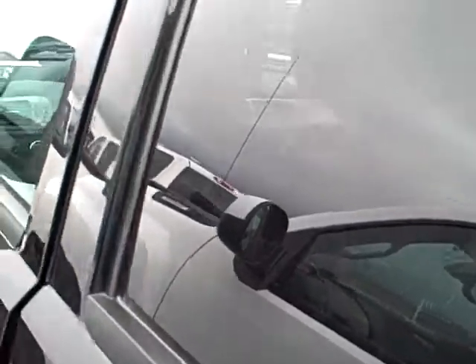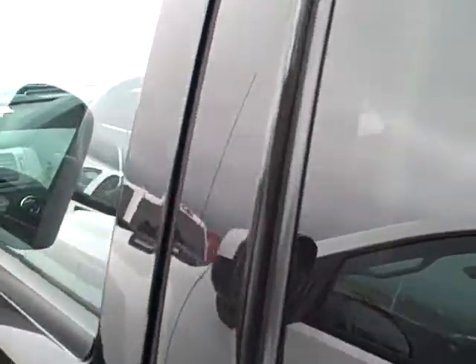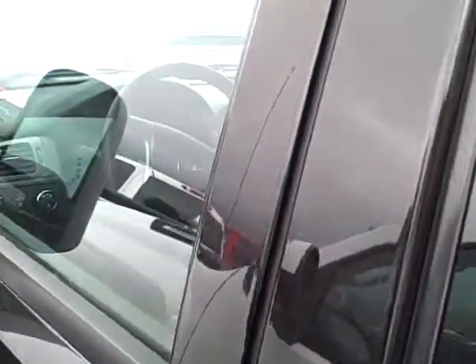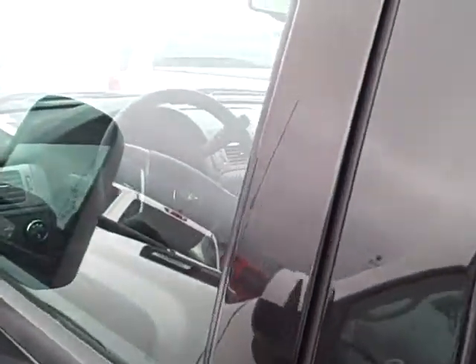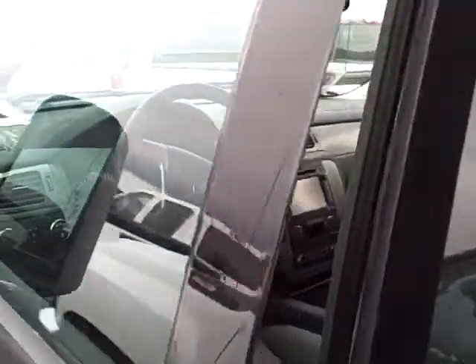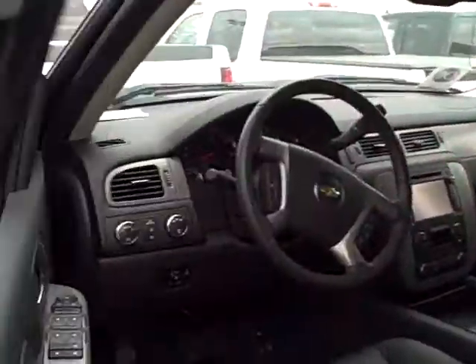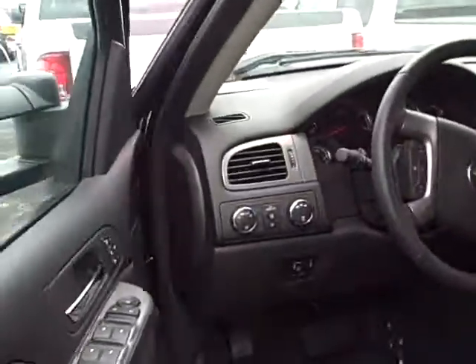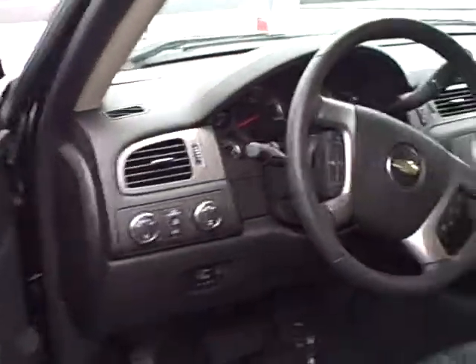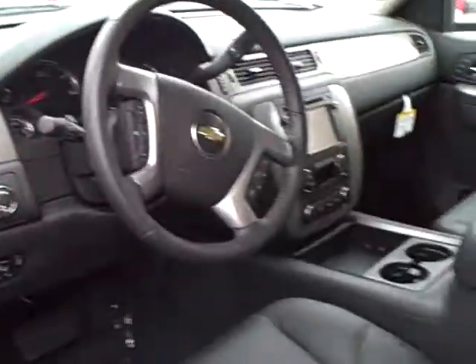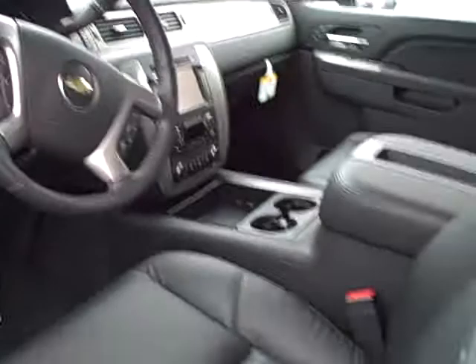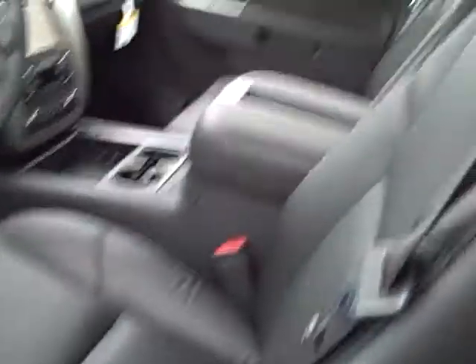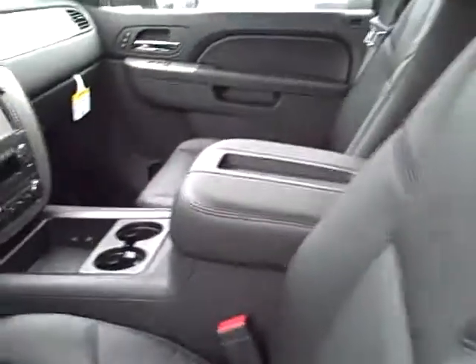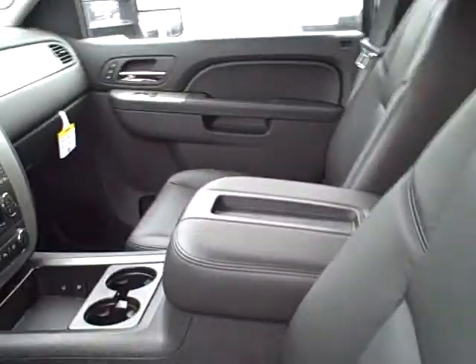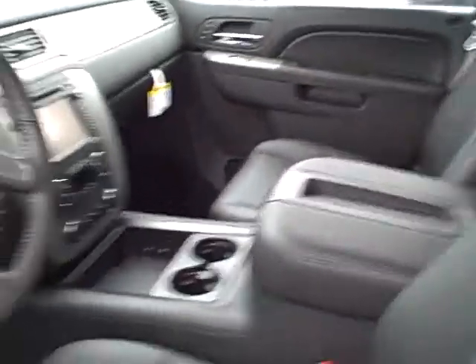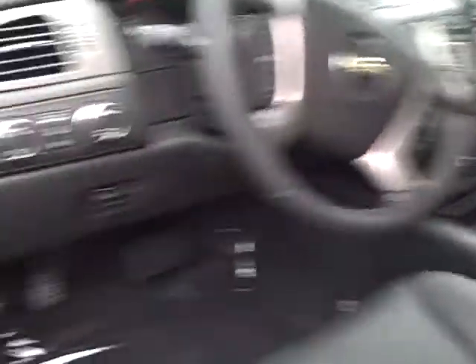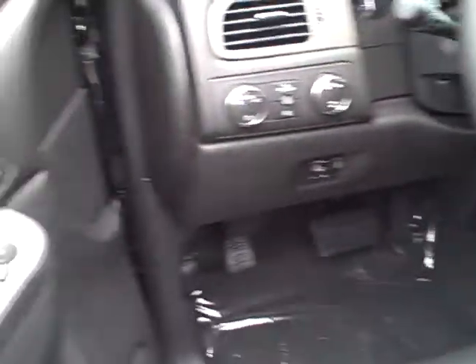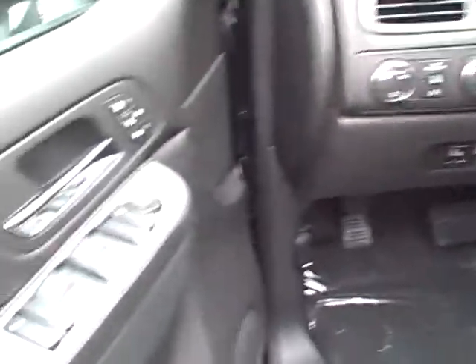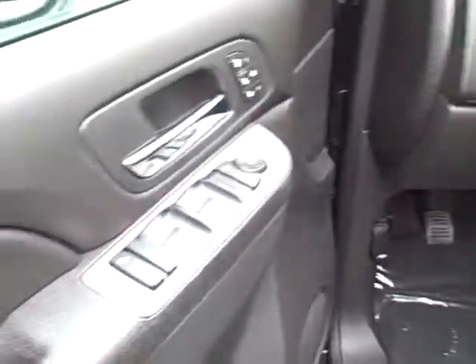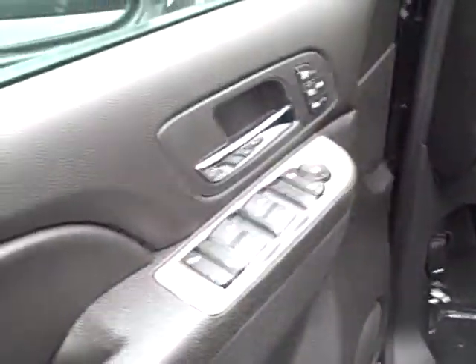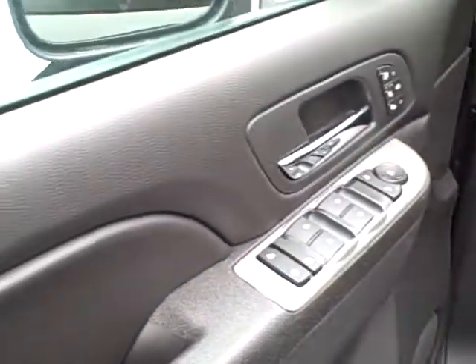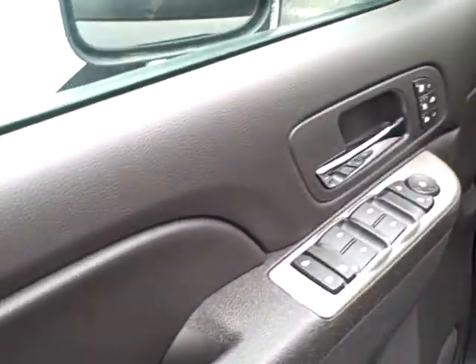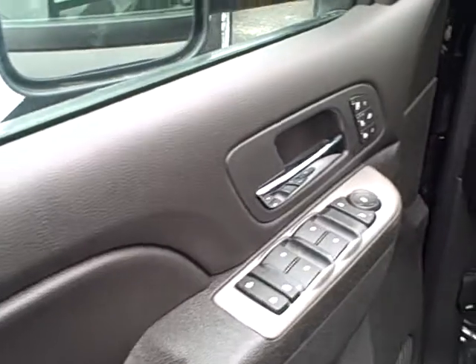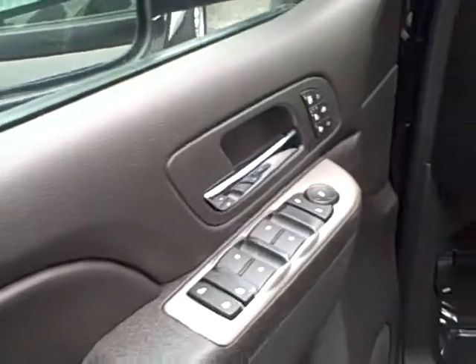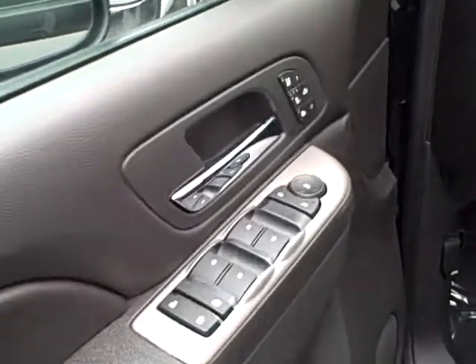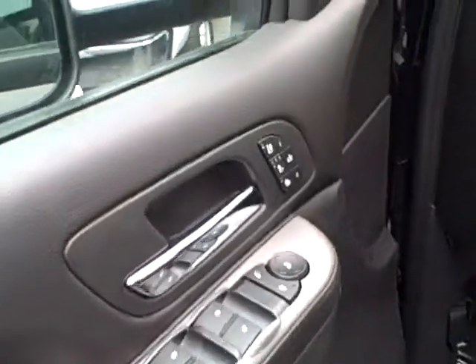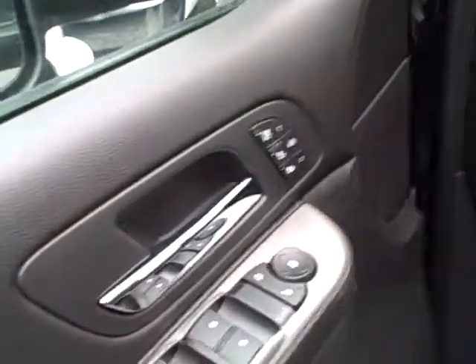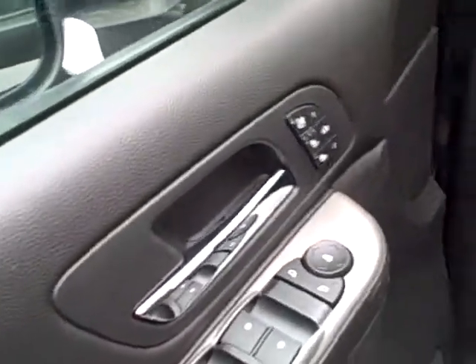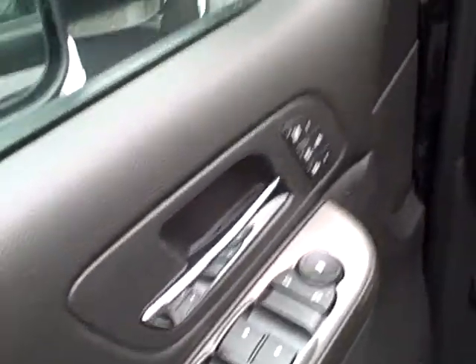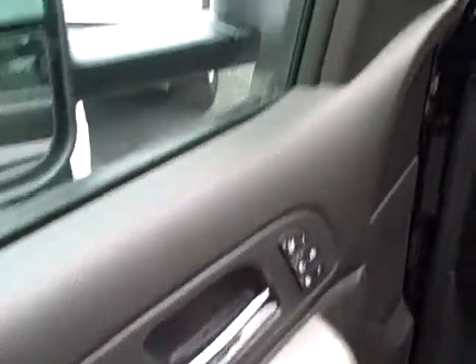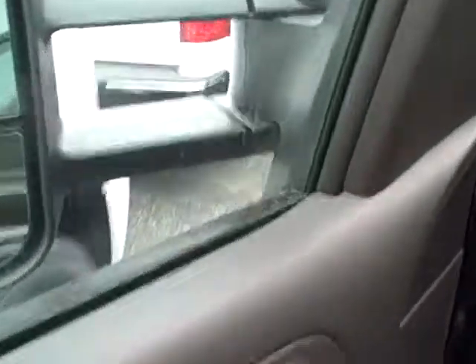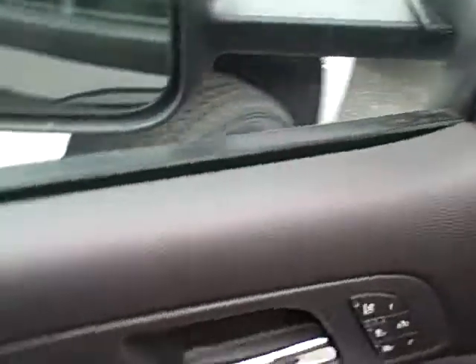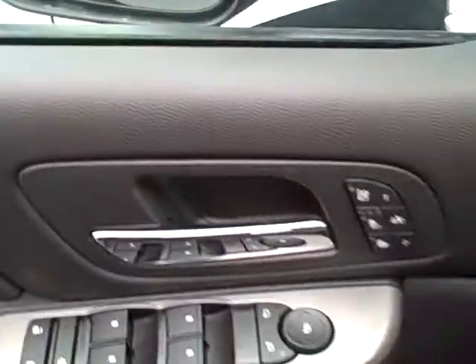Let me show you inside. This one's got the leather, power seats, power windows, power mirrors, and heated and cooled seats.